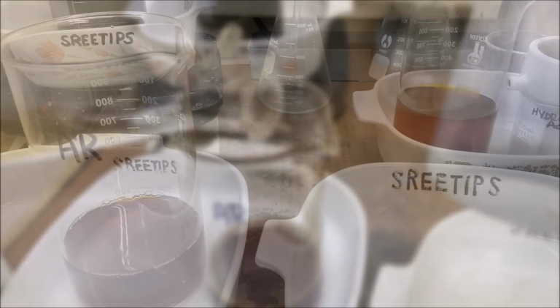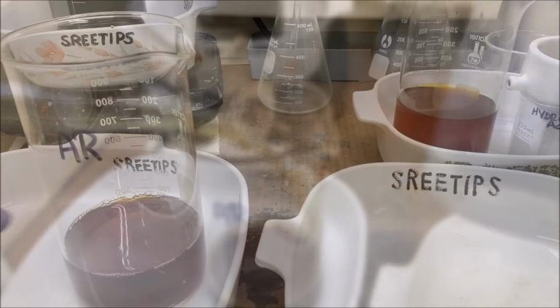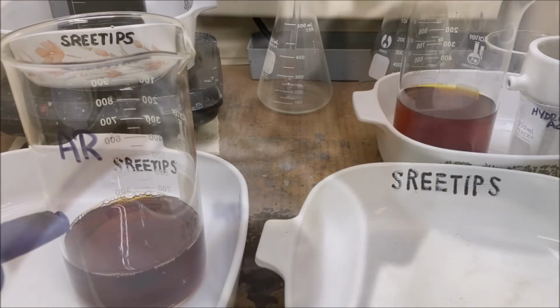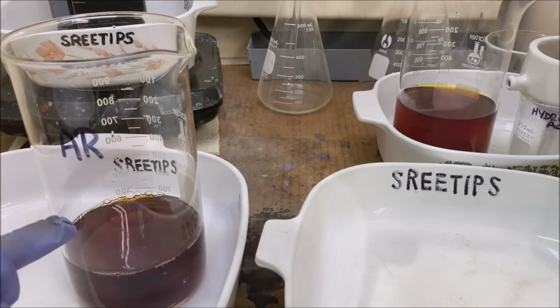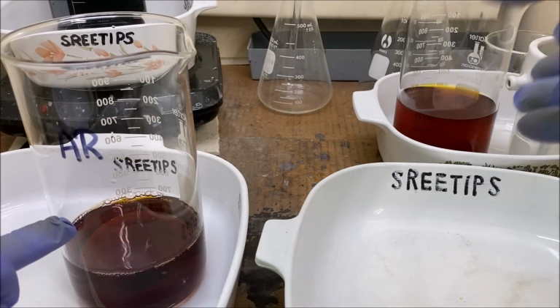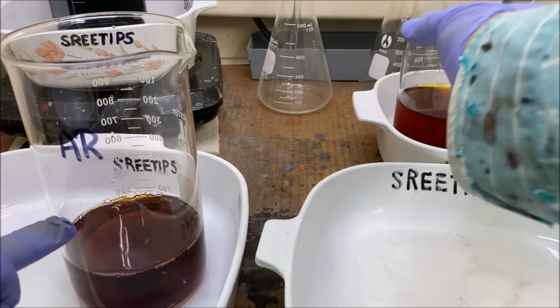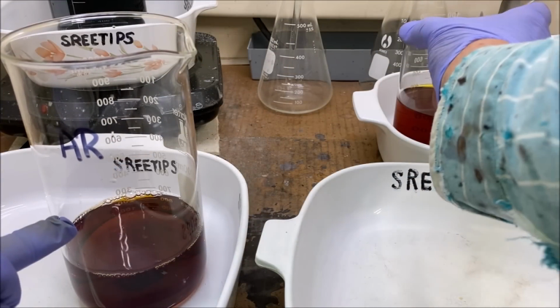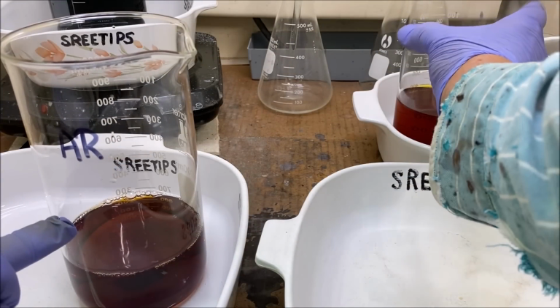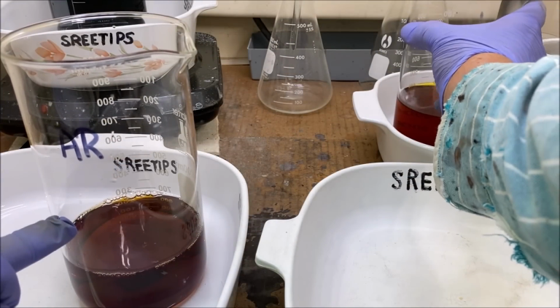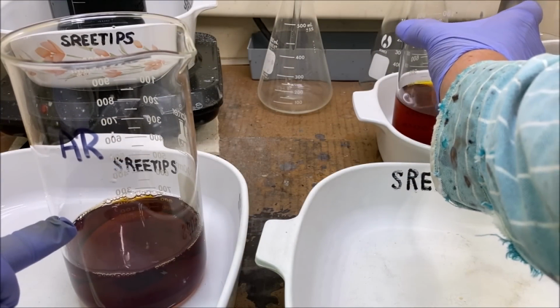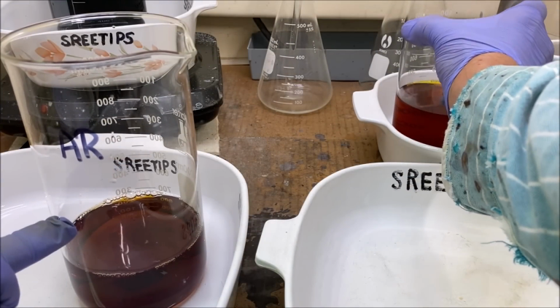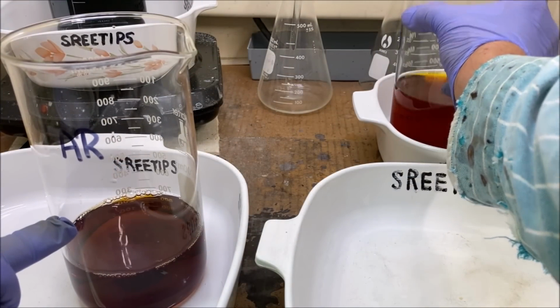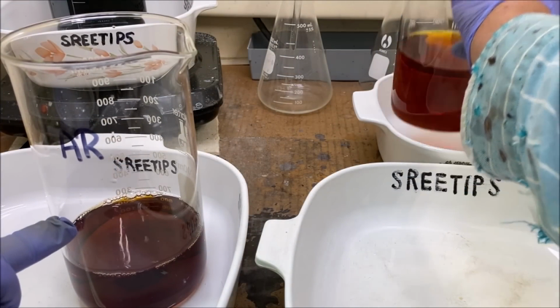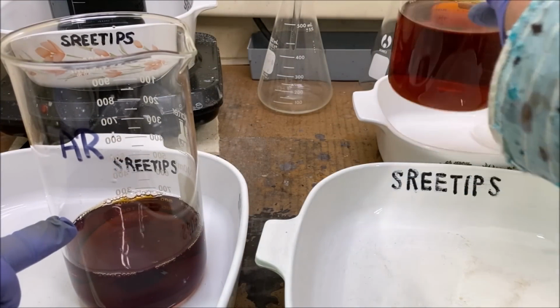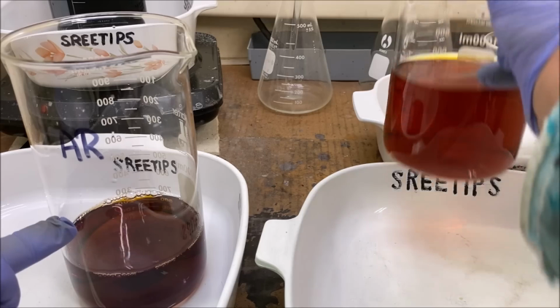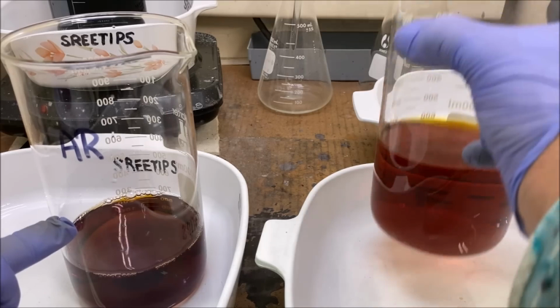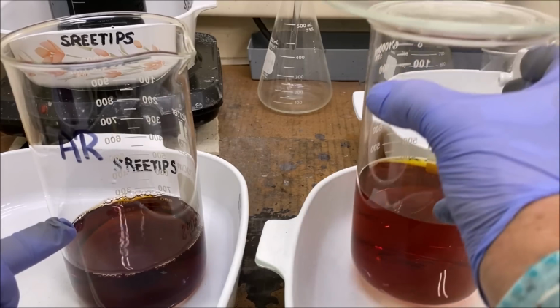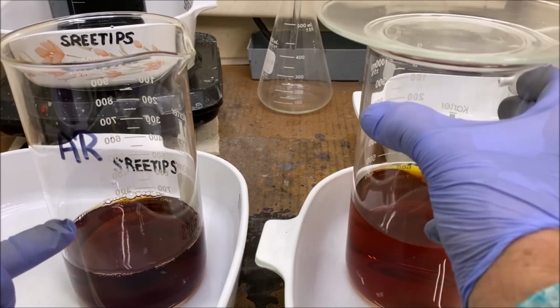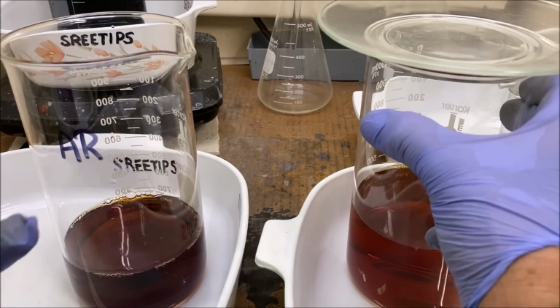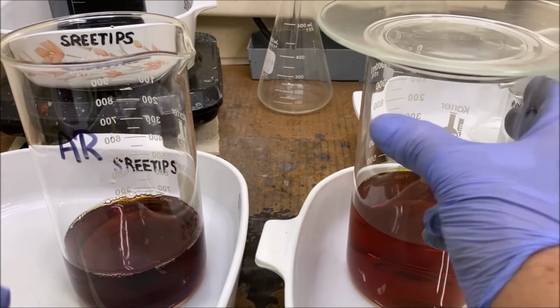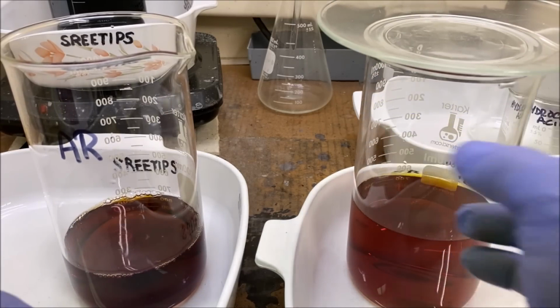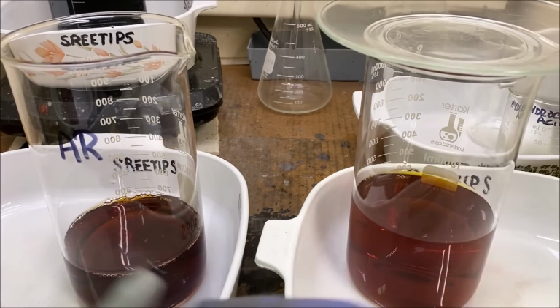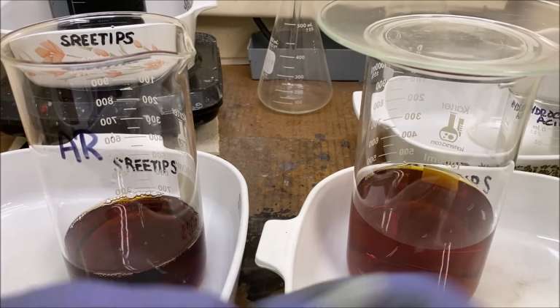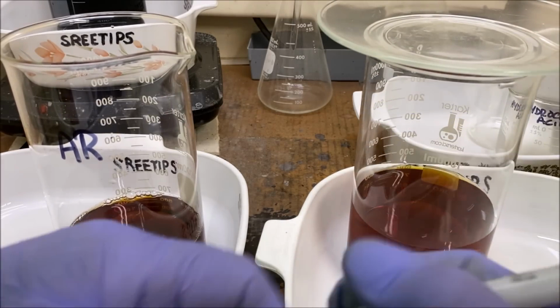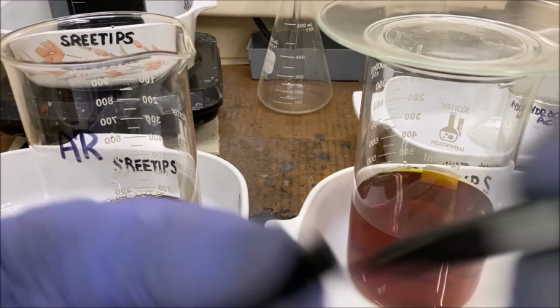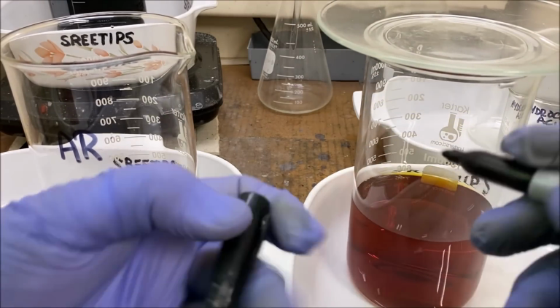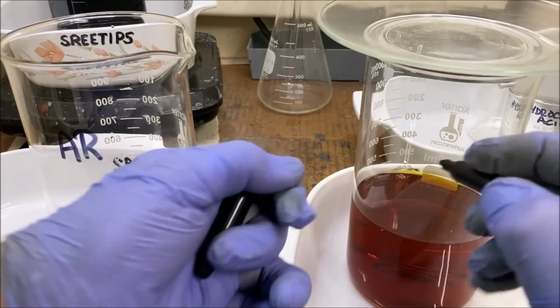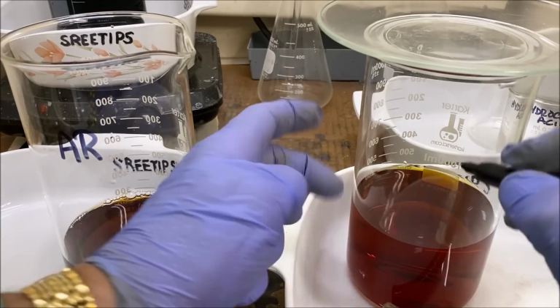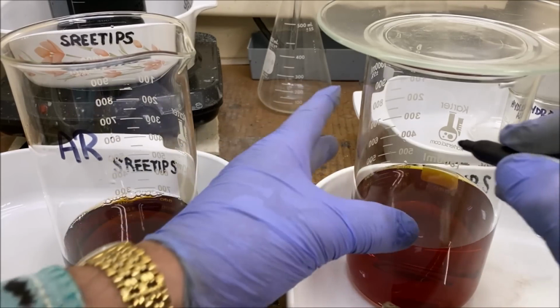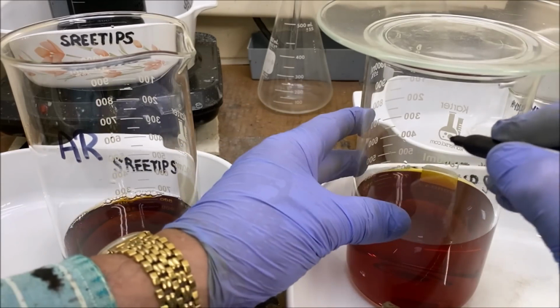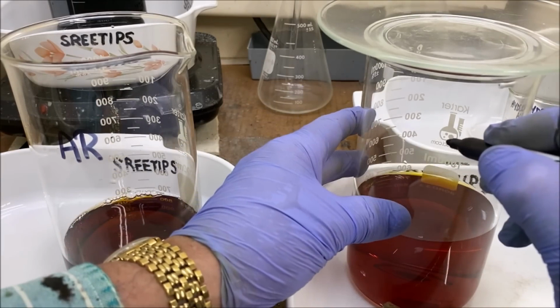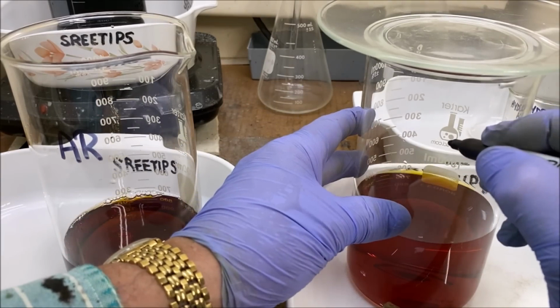I'm going to pull this funnel off and add this palladium solution that's been dissolved in aqua regia into this container — it's palladium and platinum in here I believe. I've got this beaker marked AR for aqua regia, and we're going to put AG on this one.